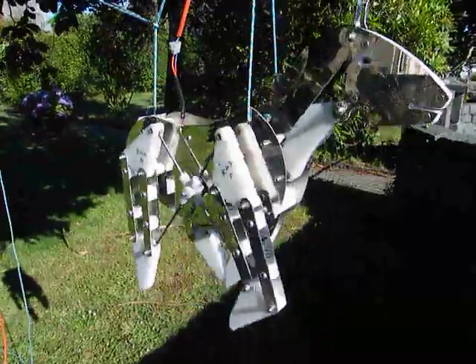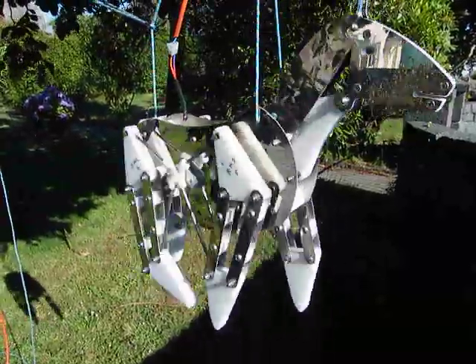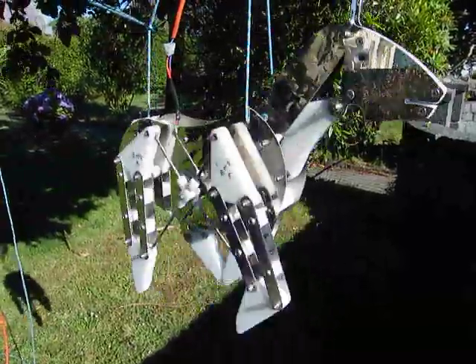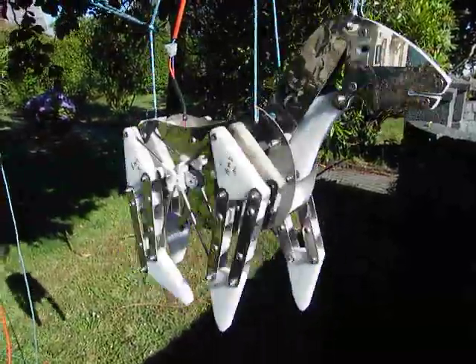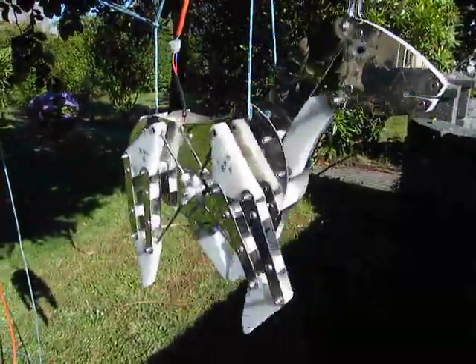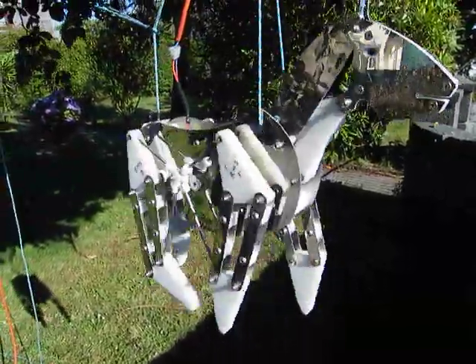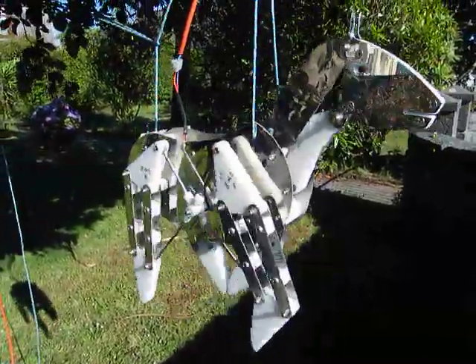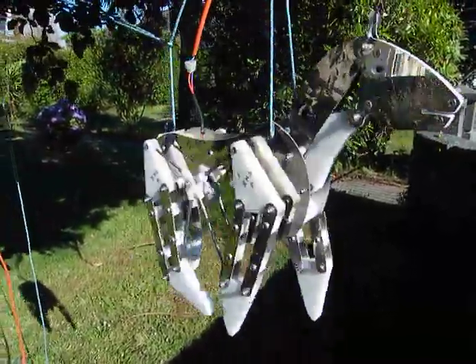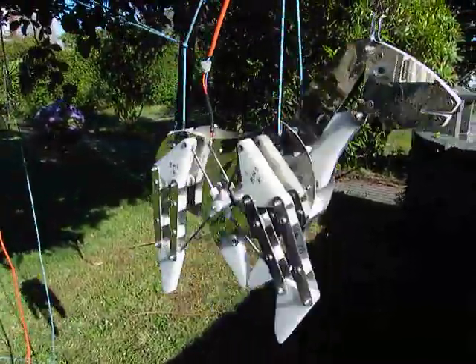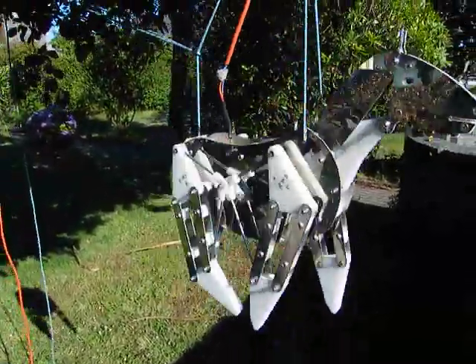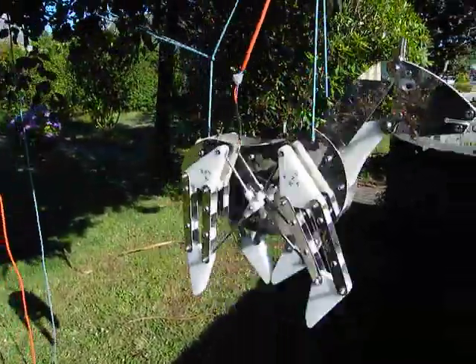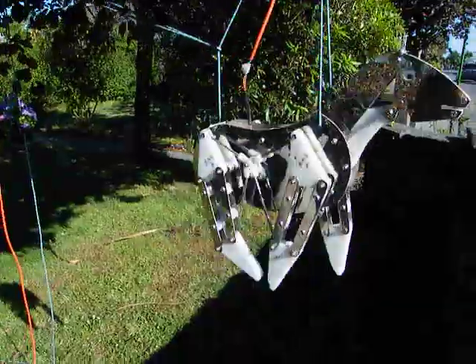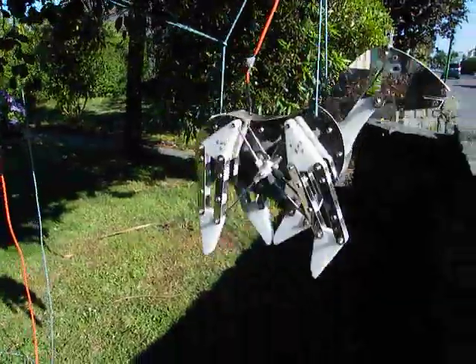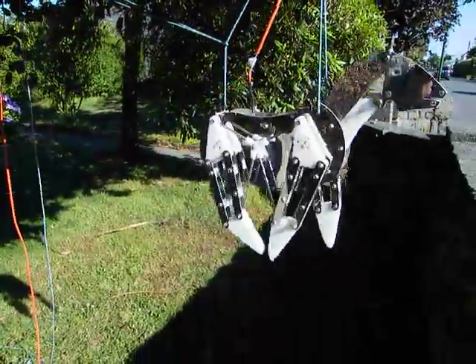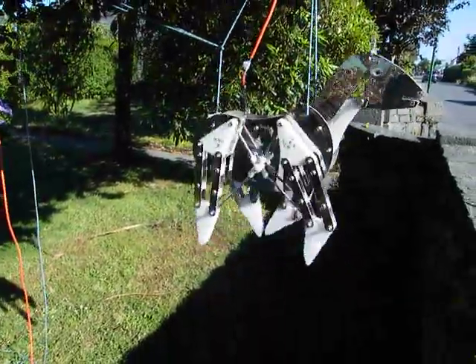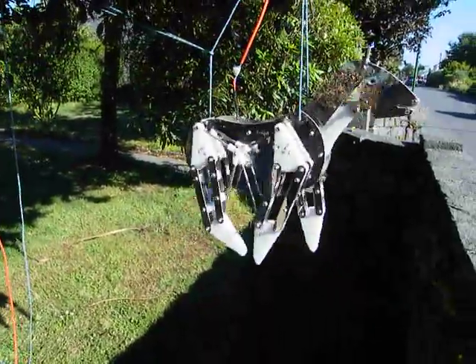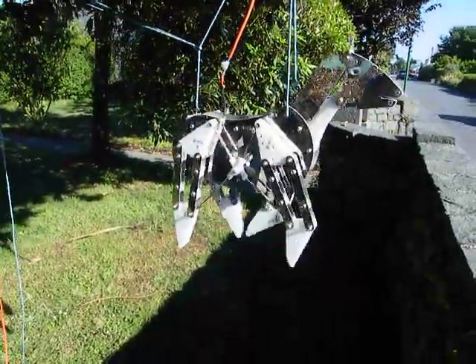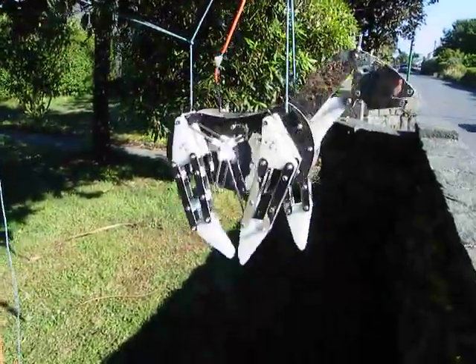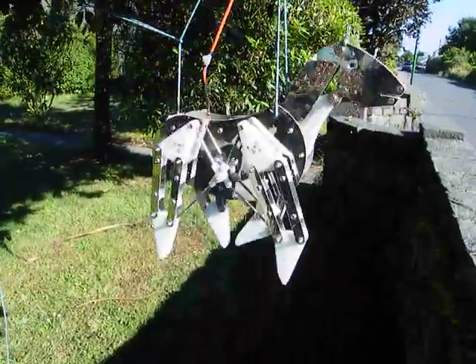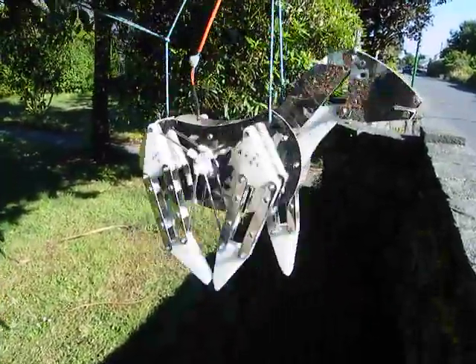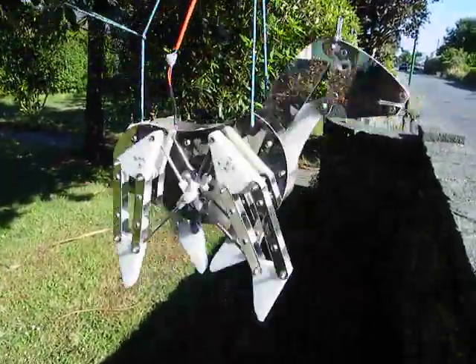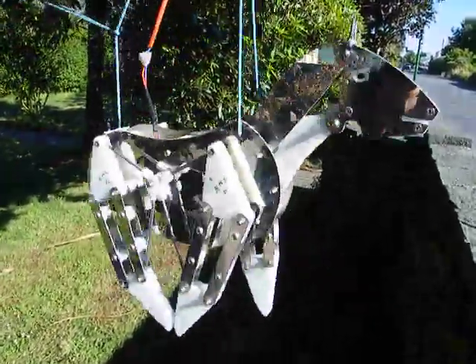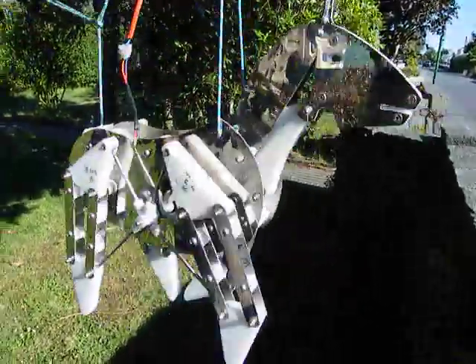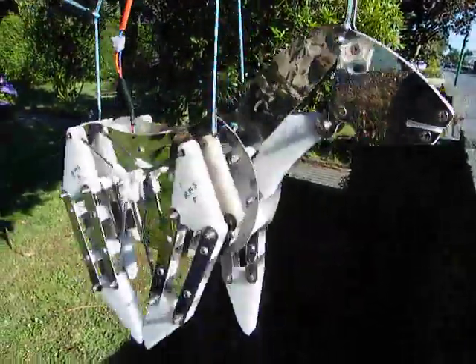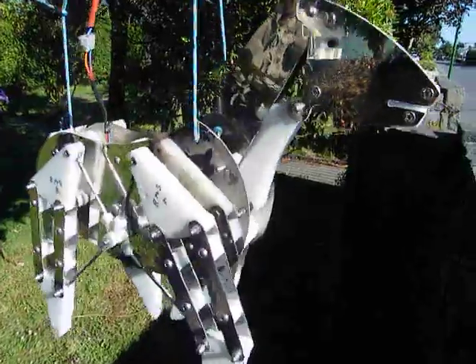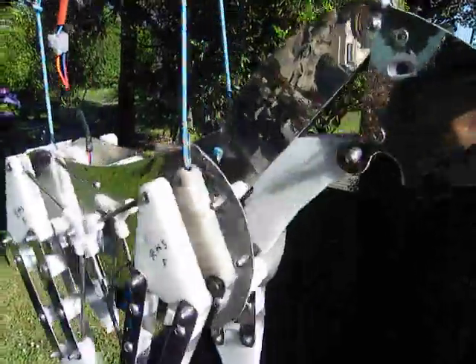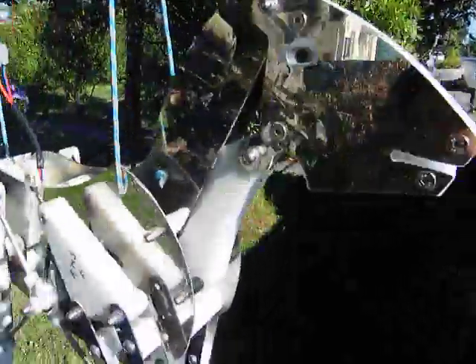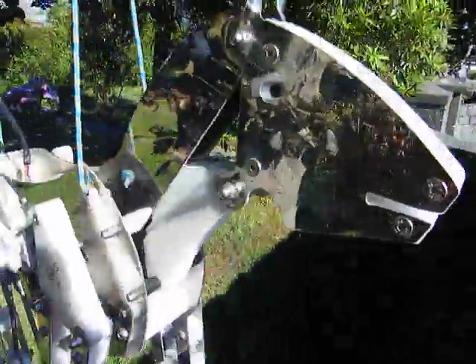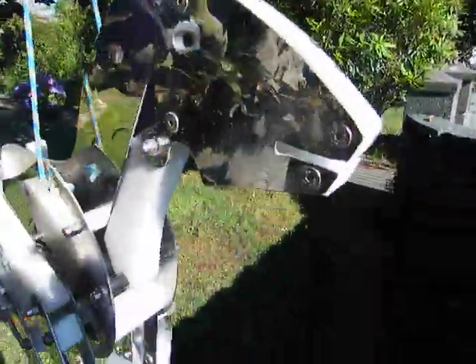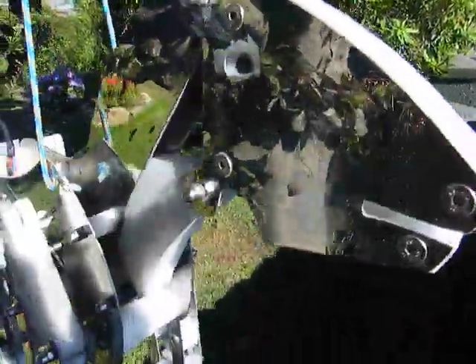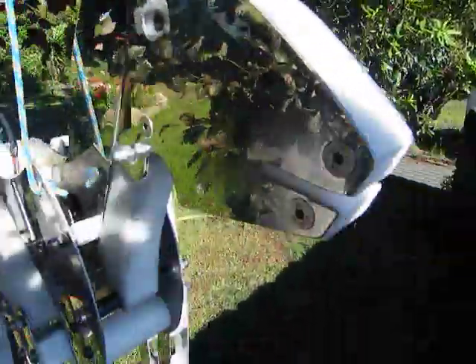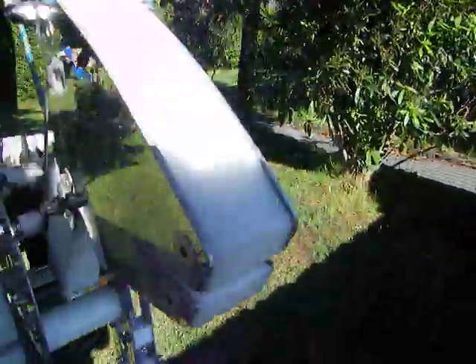He's working beautifully now. It's hard to film because there's reflections everywhere. I'll walk past him carefully.